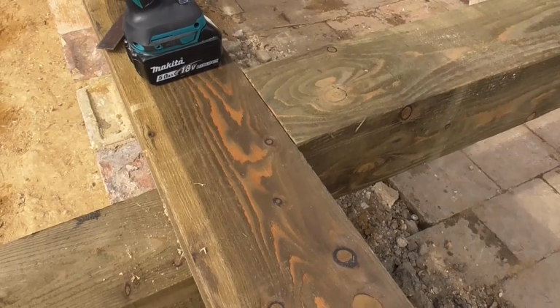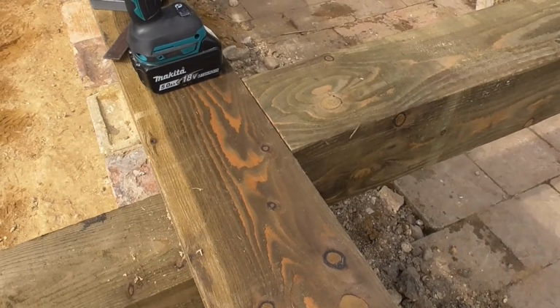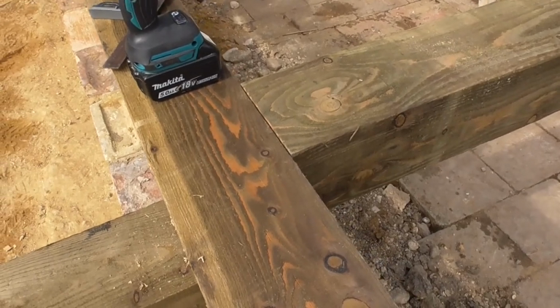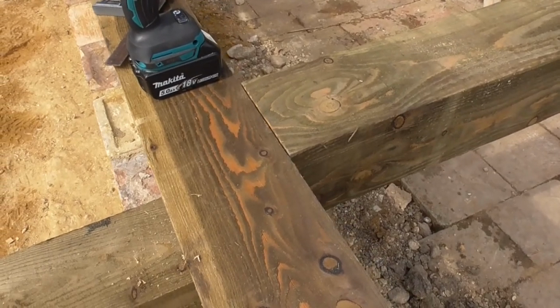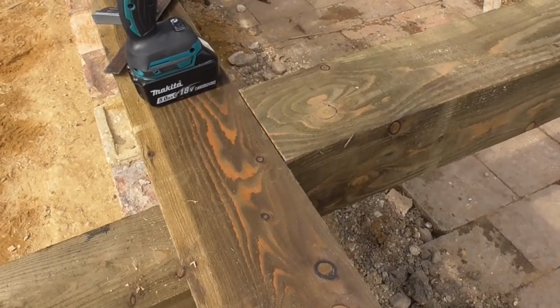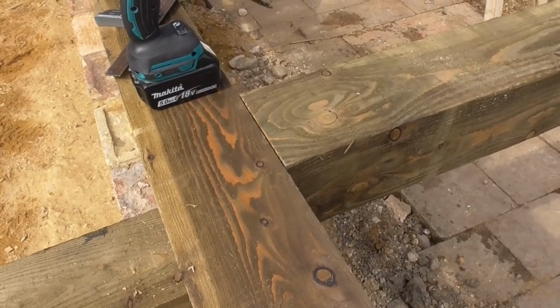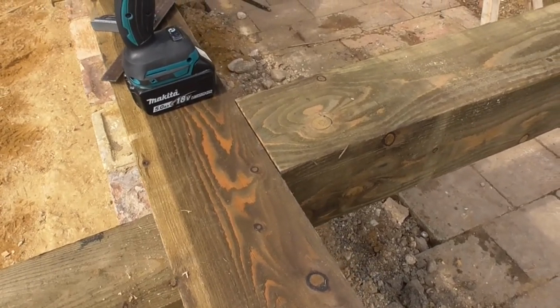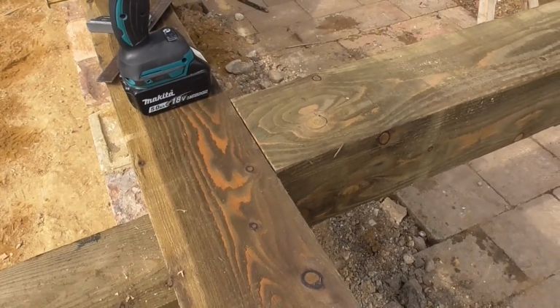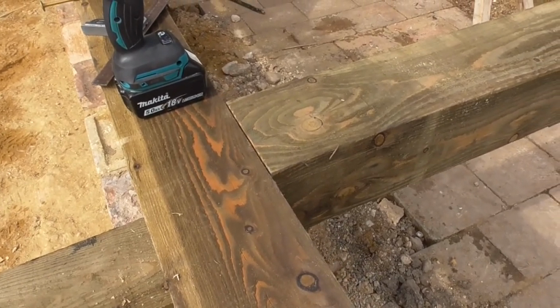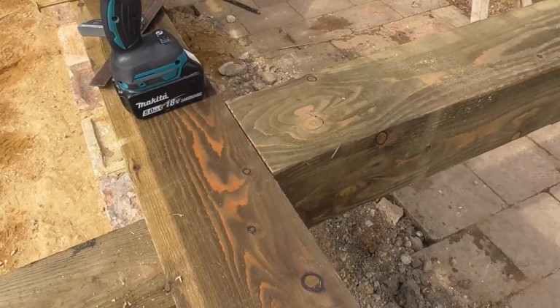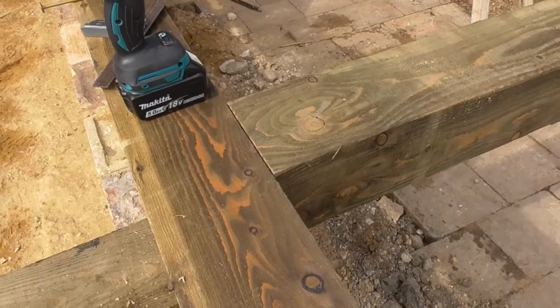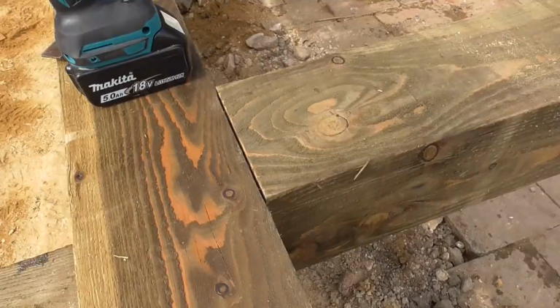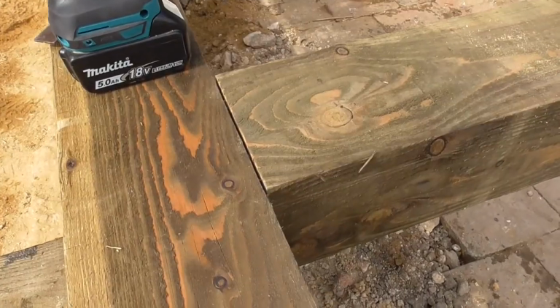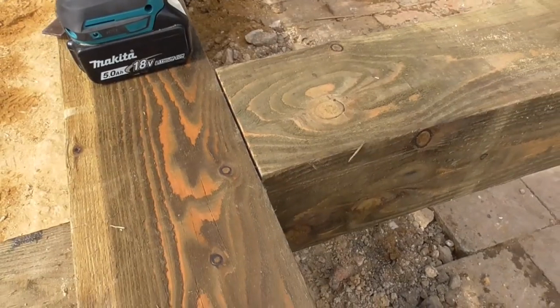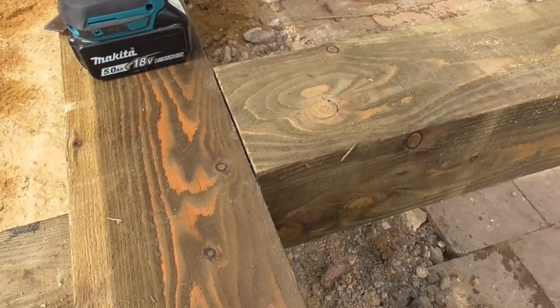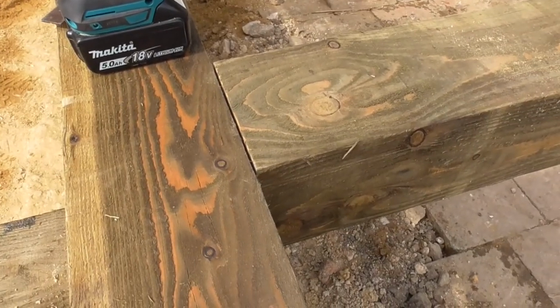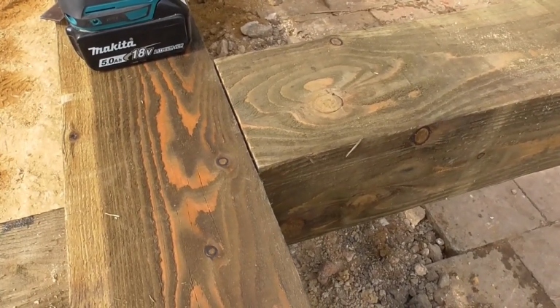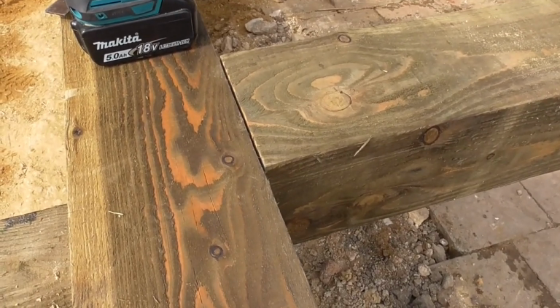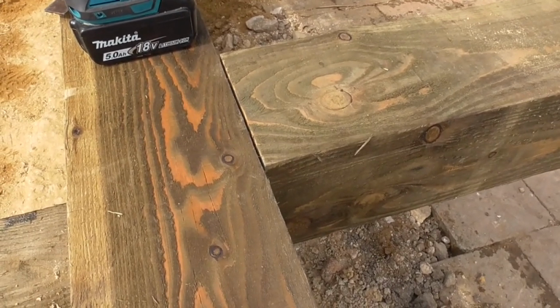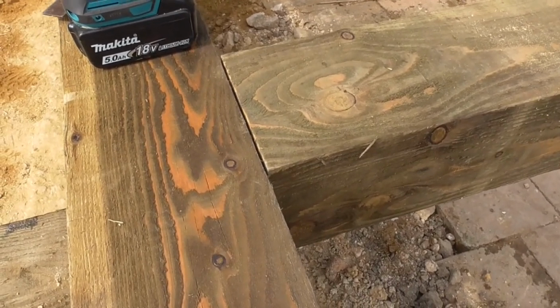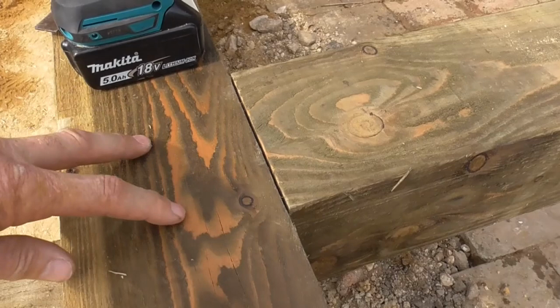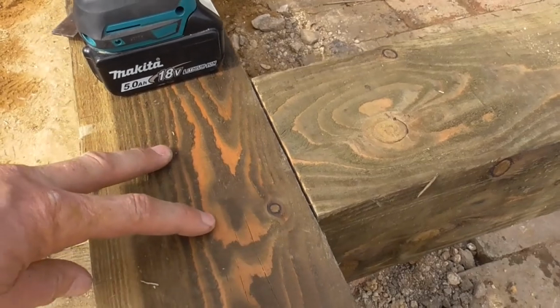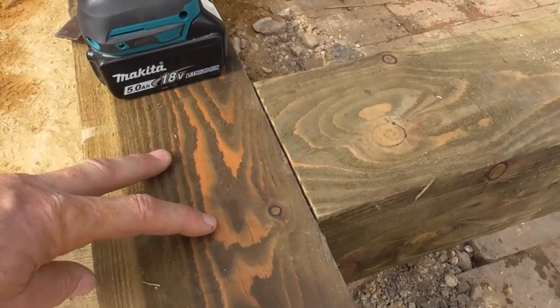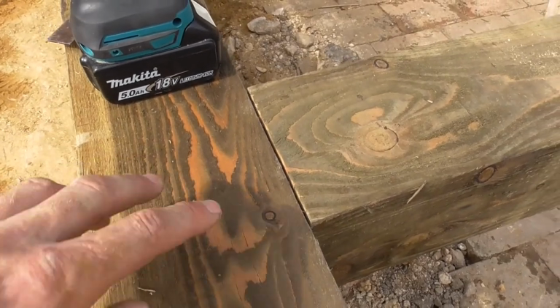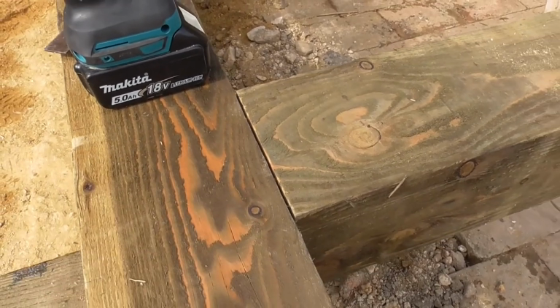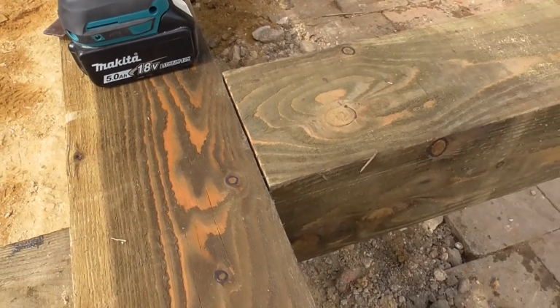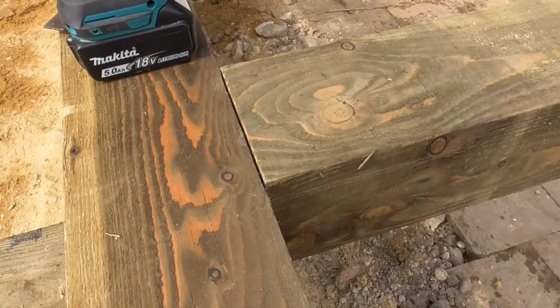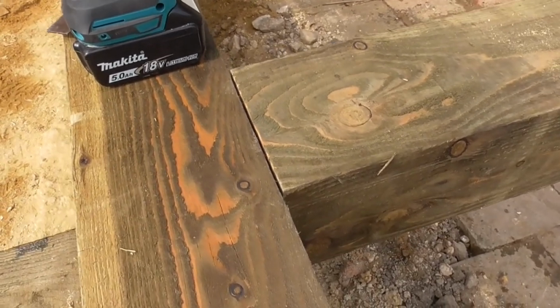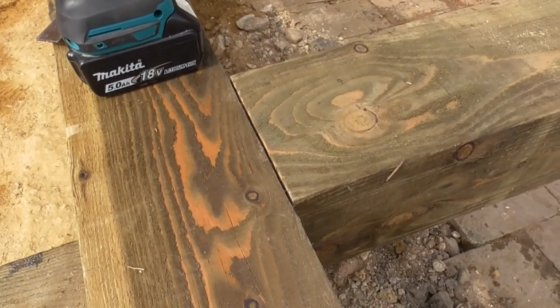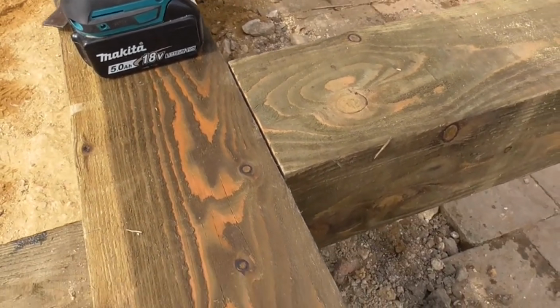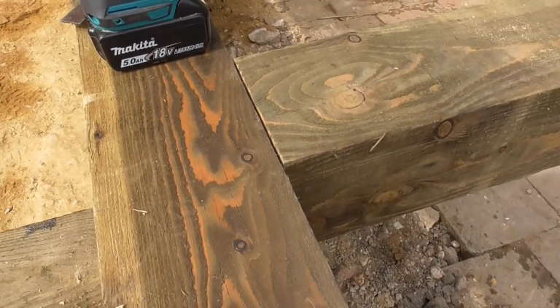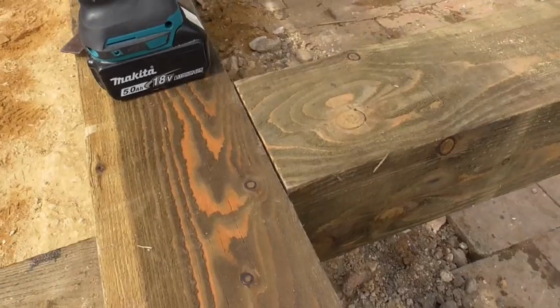I'm just building this timber frame — it's for a shop extension, it's fairly rustic. Now to save me doing a full depth mortise and tenon, which is a lot more work and then putting dowels in to draw it up, what I've done here is a stub mortise and a stub tenon just to keep the joint in control.